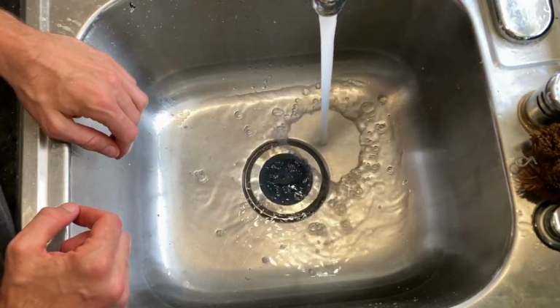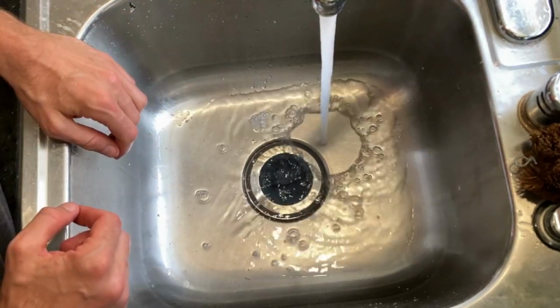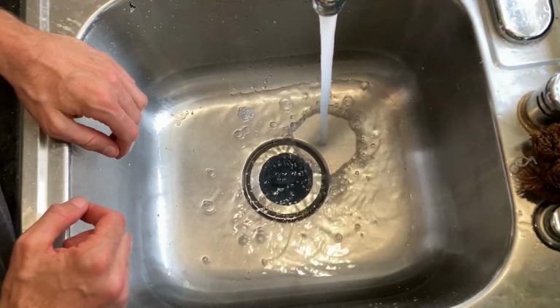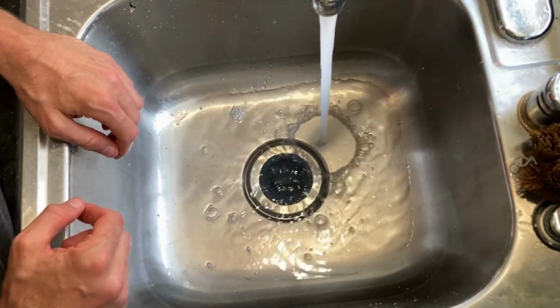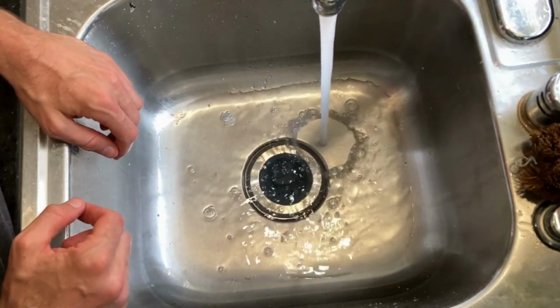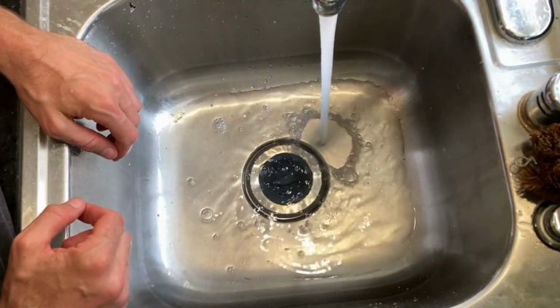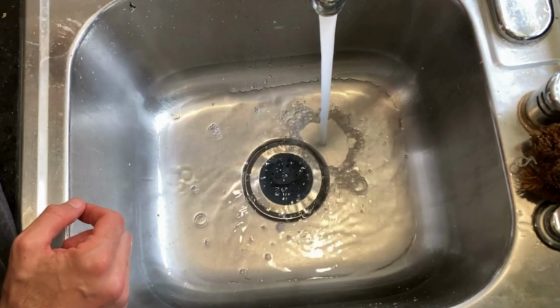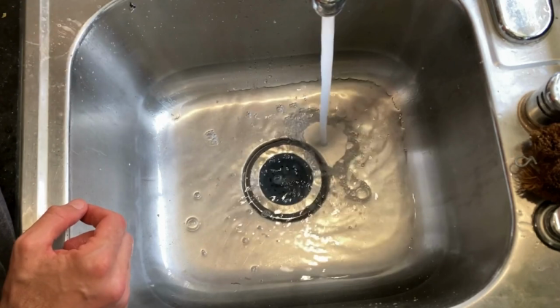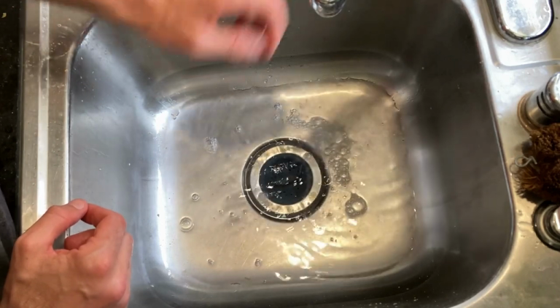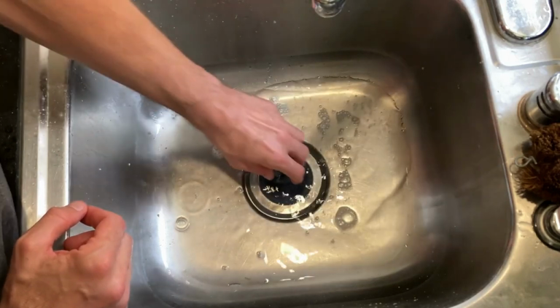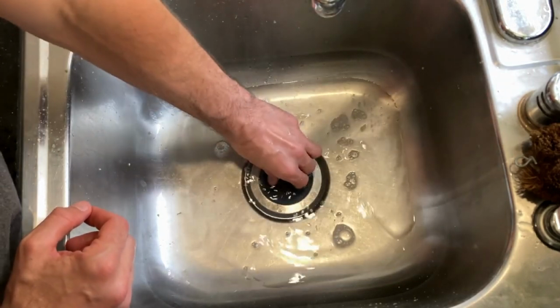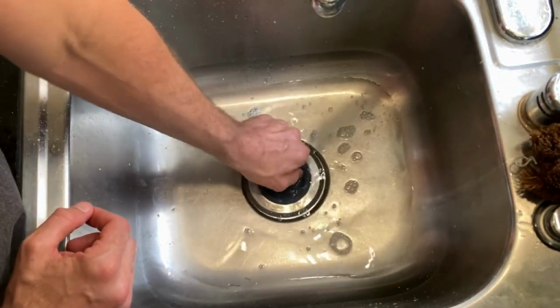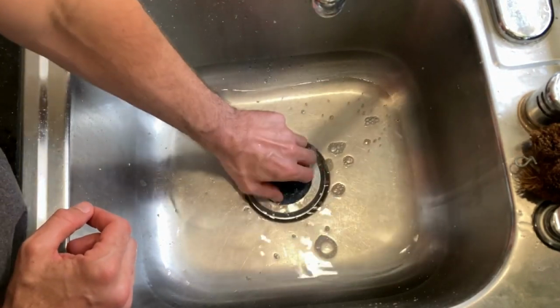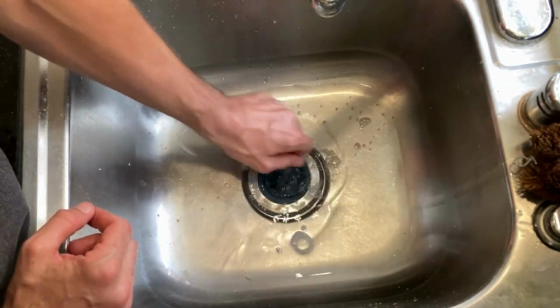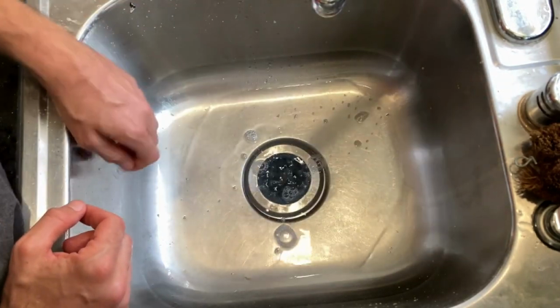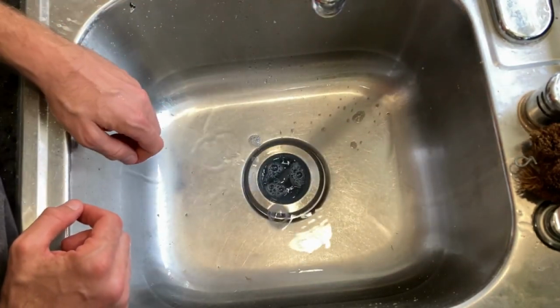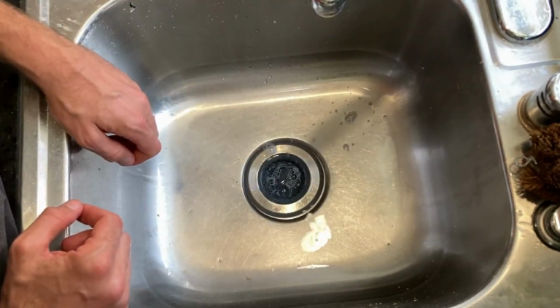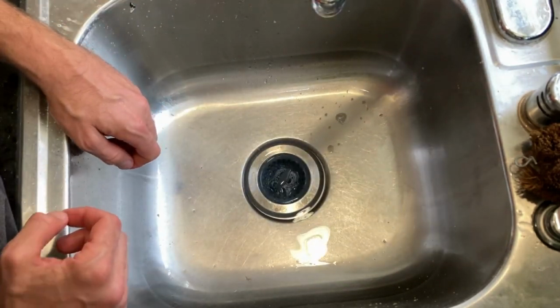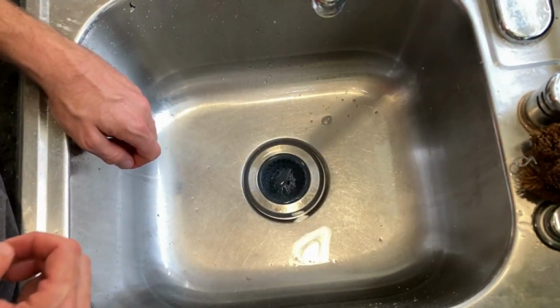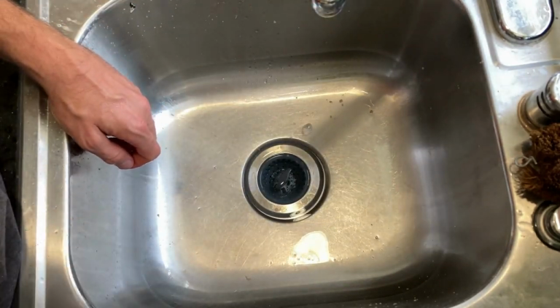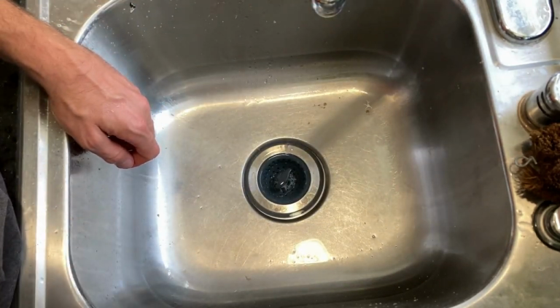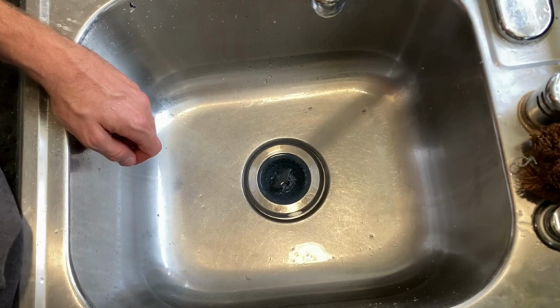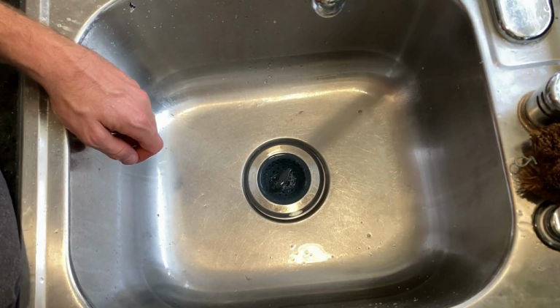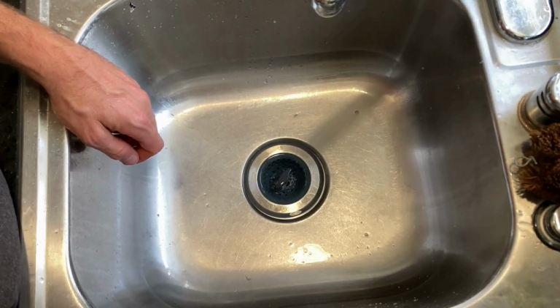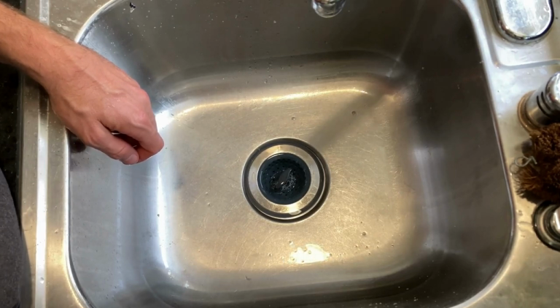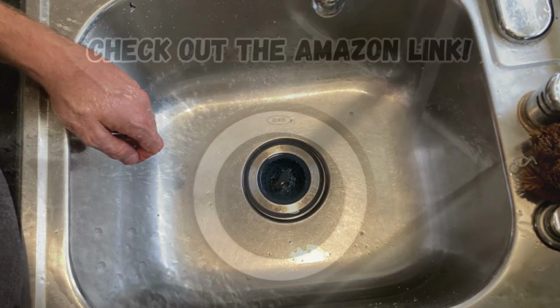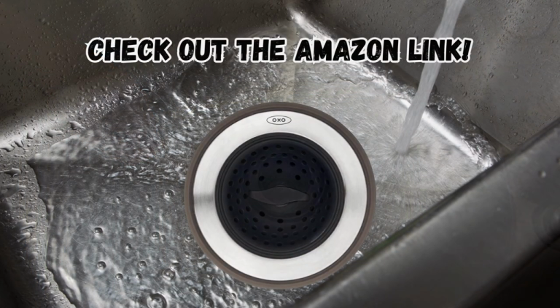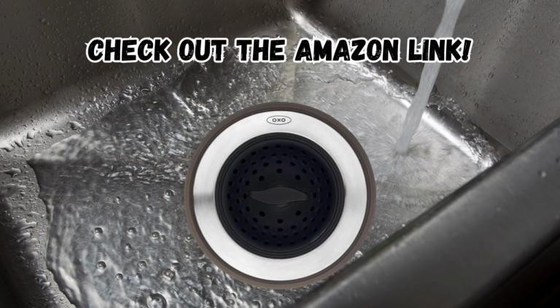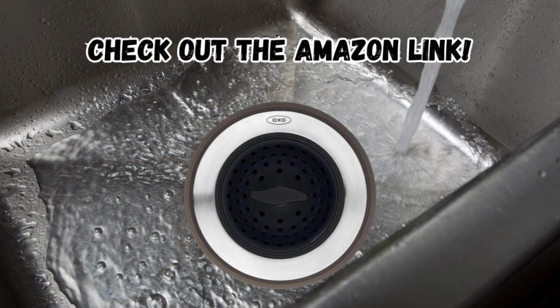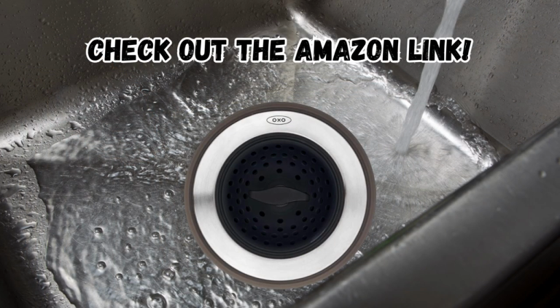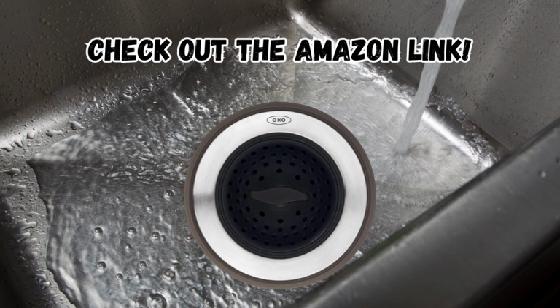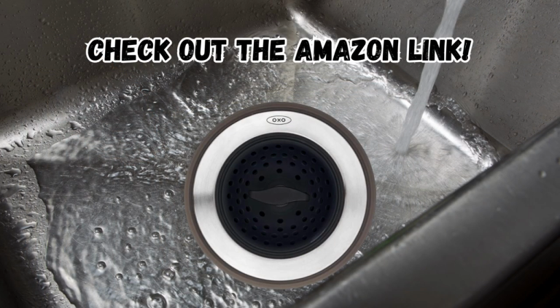Plus, it fits most drains and is 100% BPA and PVC free, making it a safe and long-lasting choice for your kitchen. Make sure you check out the Amazon link.